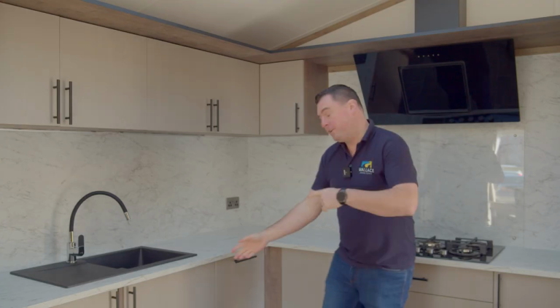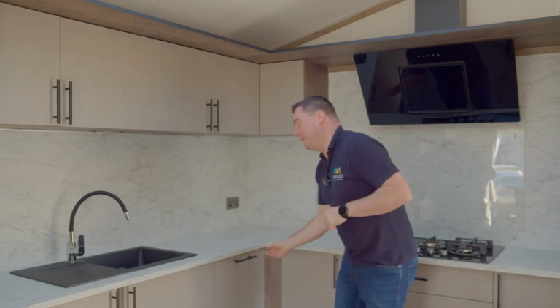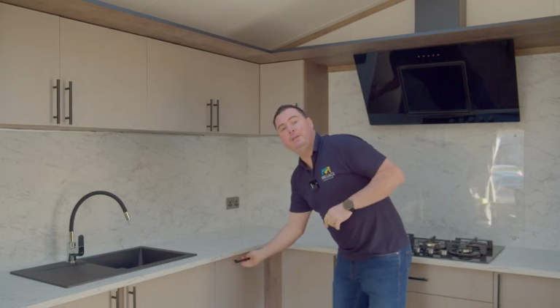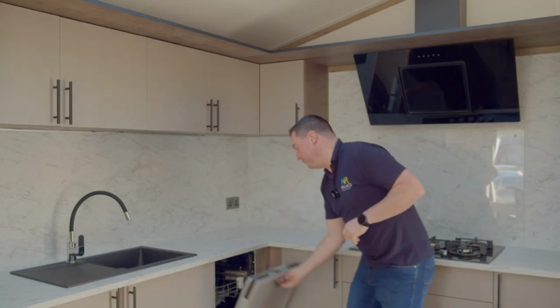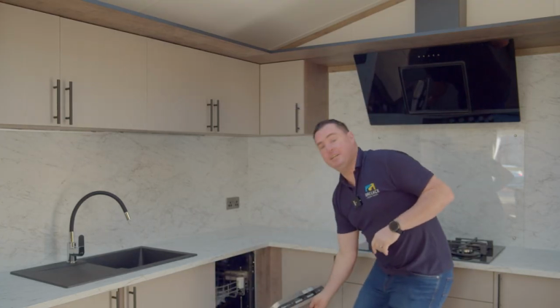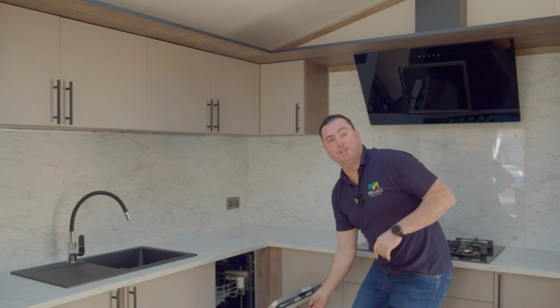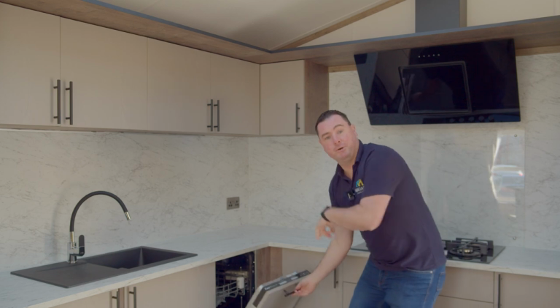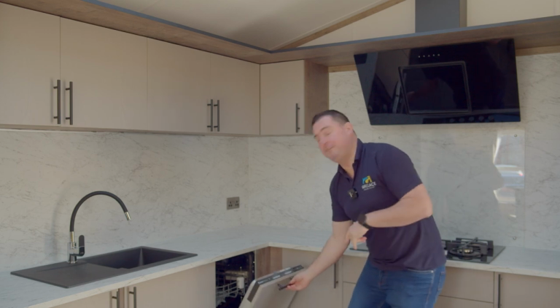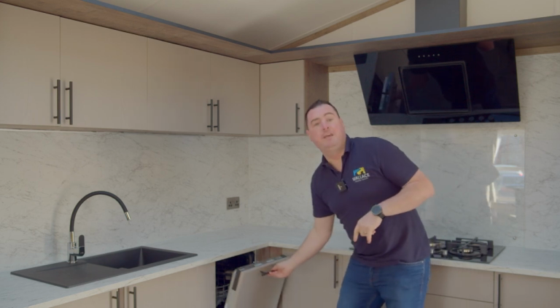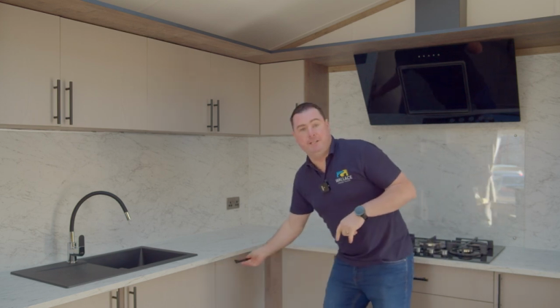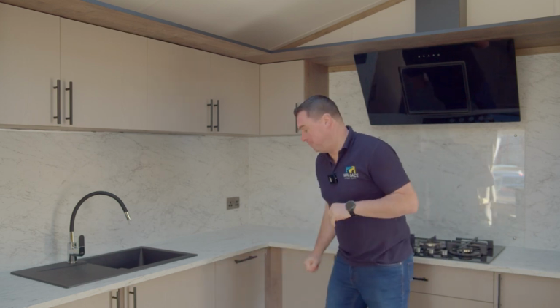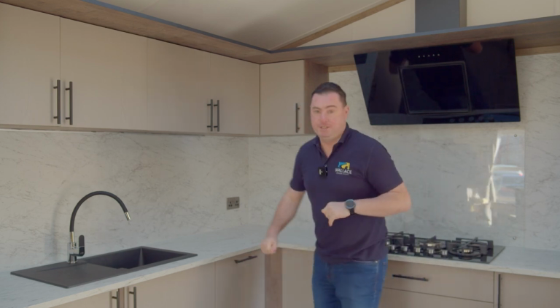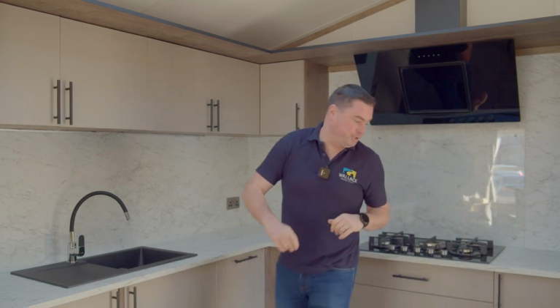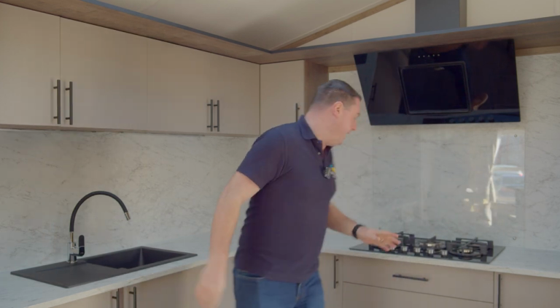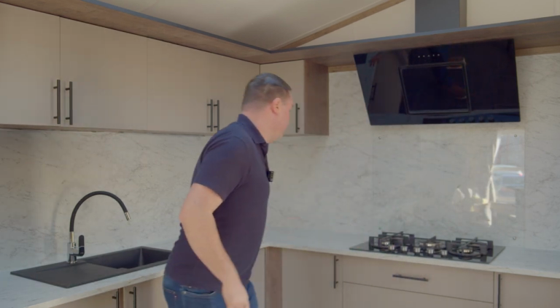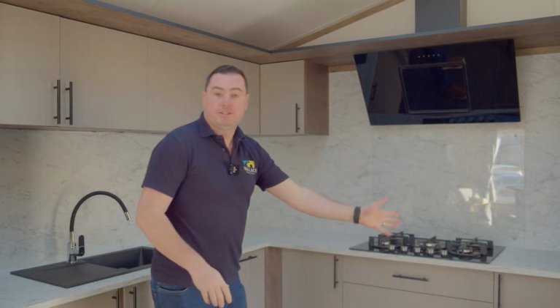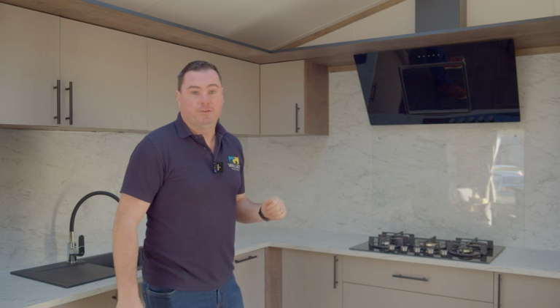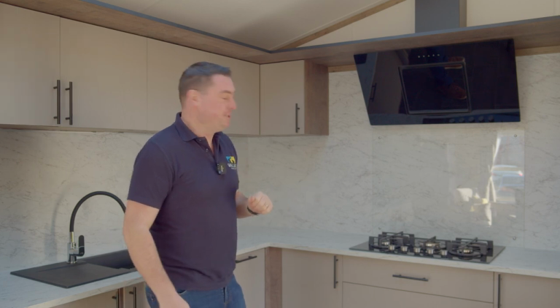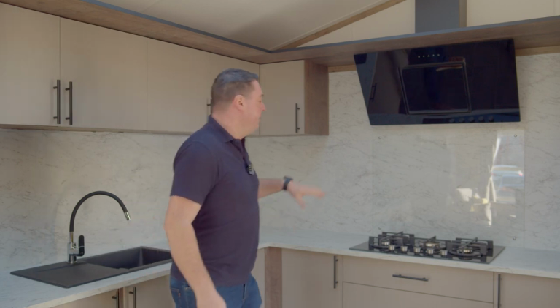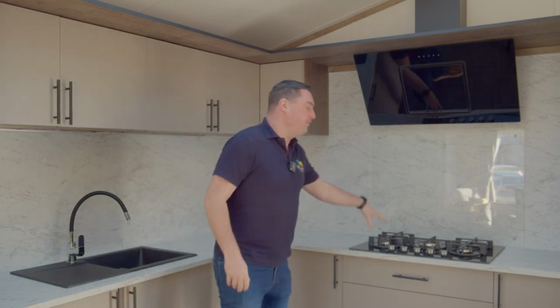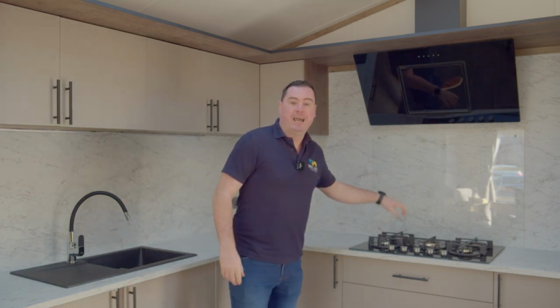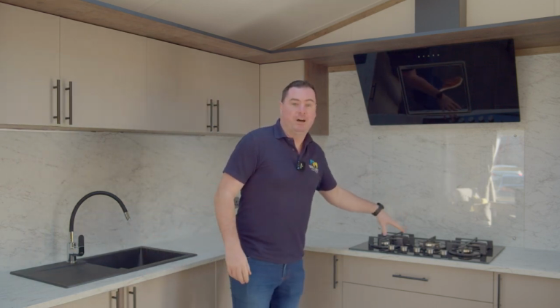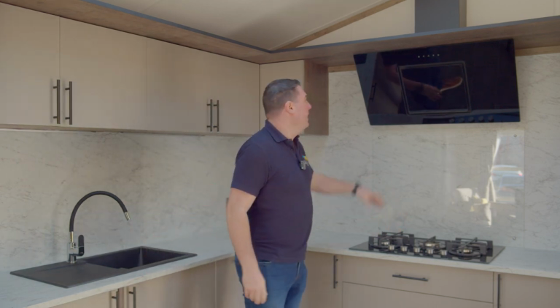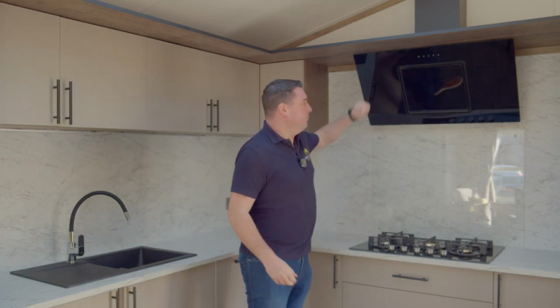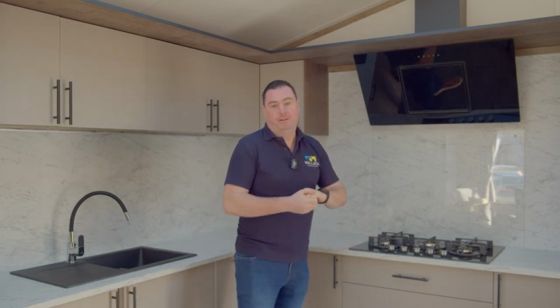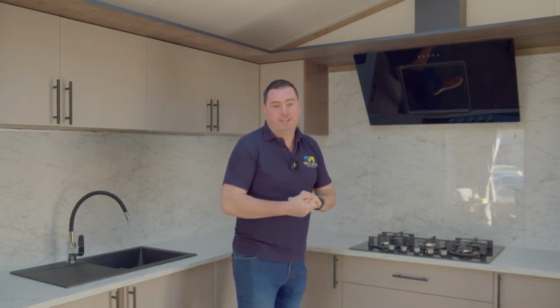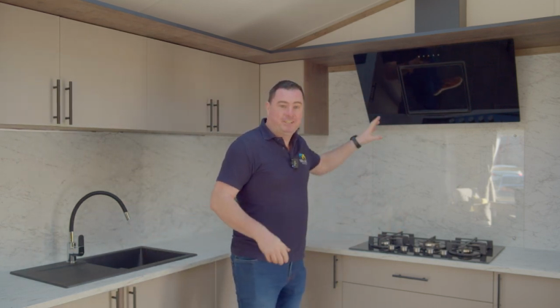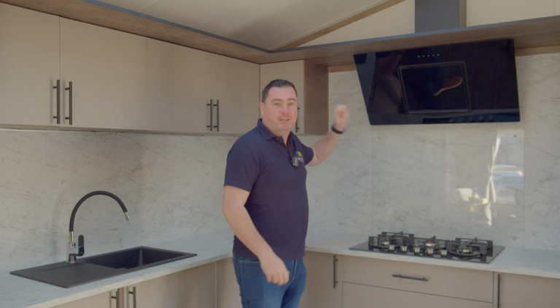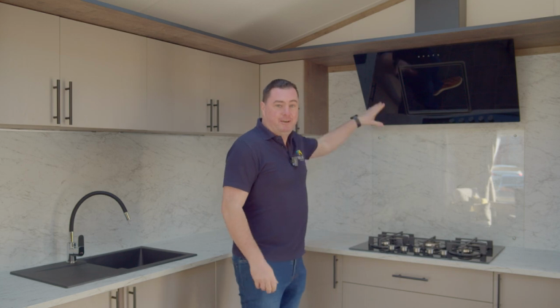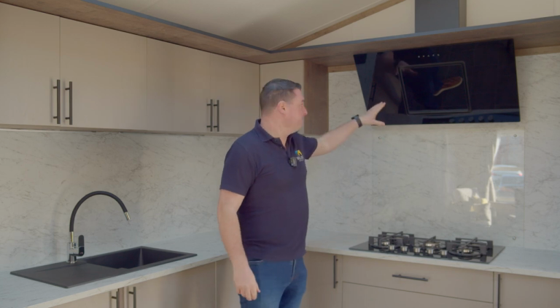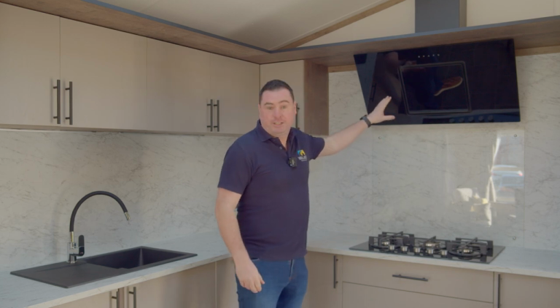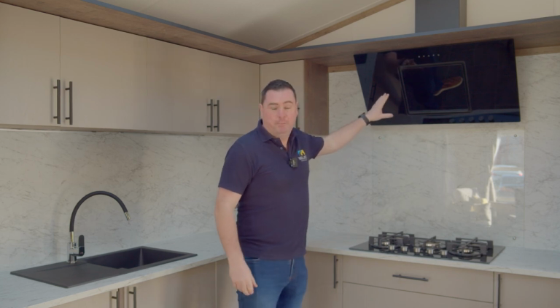Moving across, we have a fully integrated dishwasher — a 450mm slimline dishwasher. And again, plenty of storage along this side. We also have a five-ring gas hob and a stylish electric extraction fan up above.